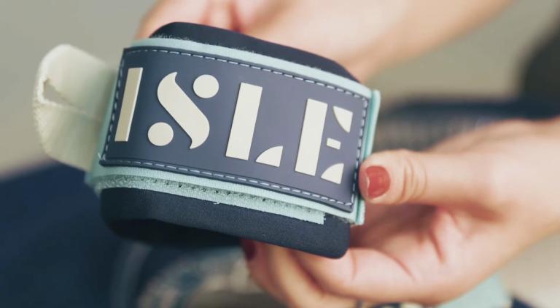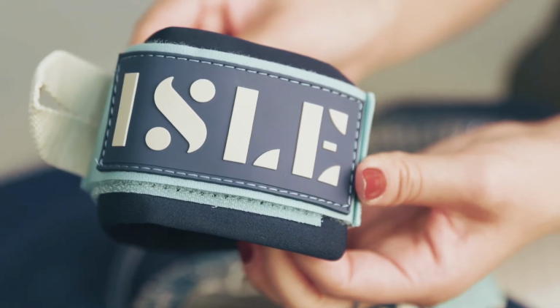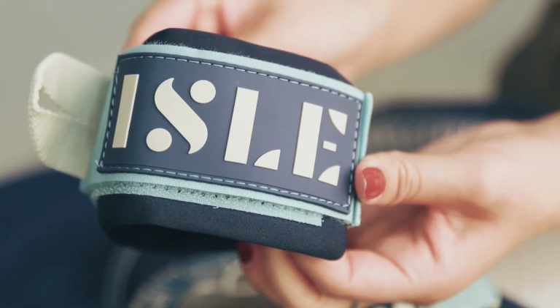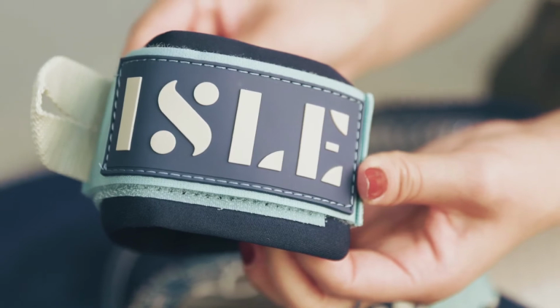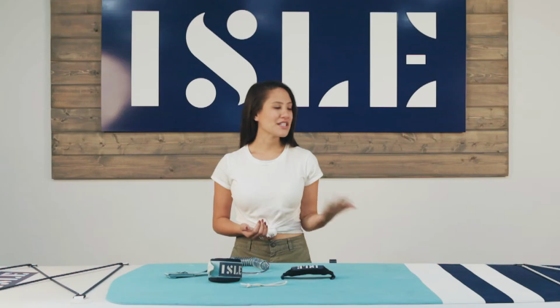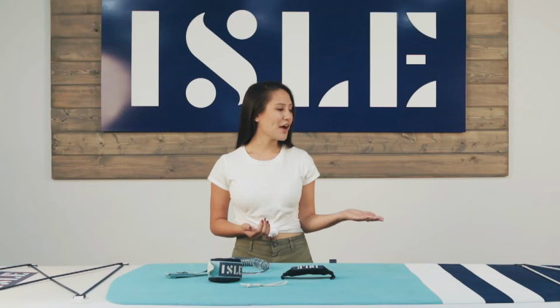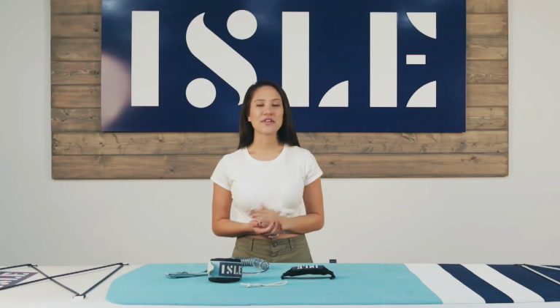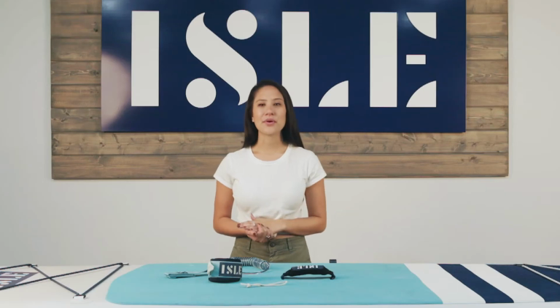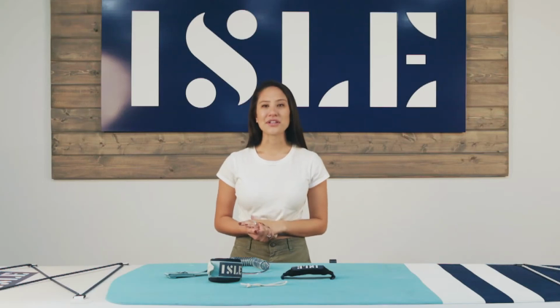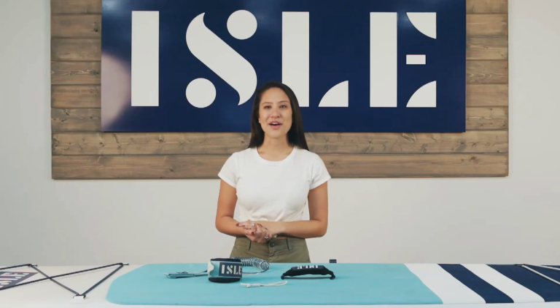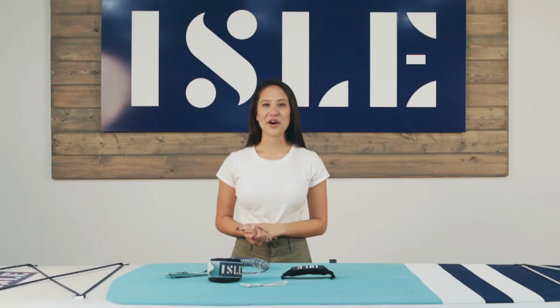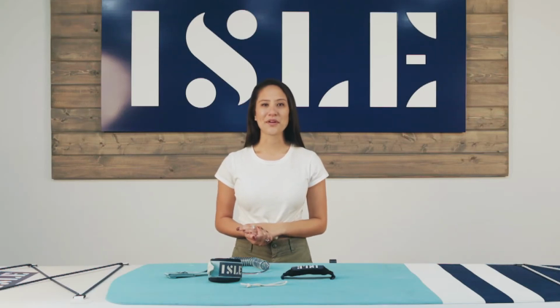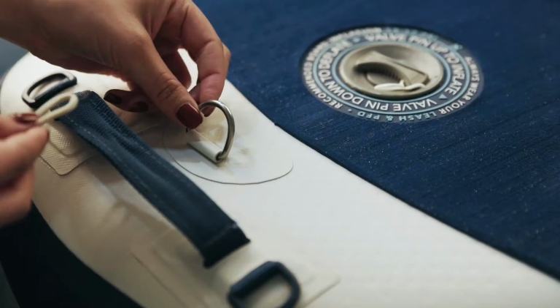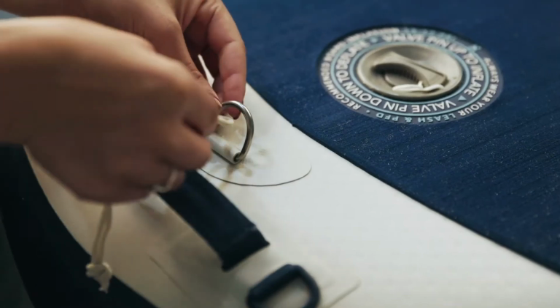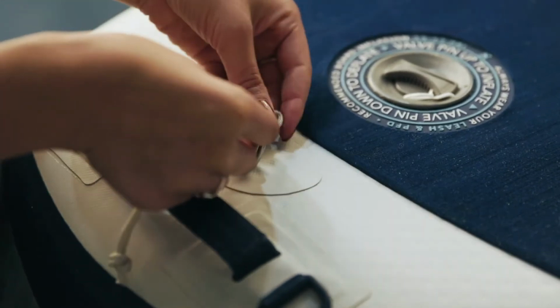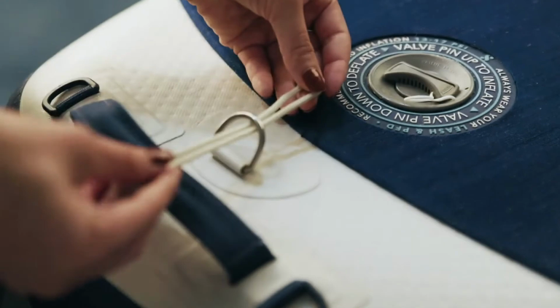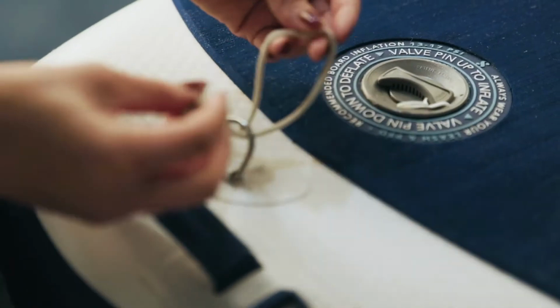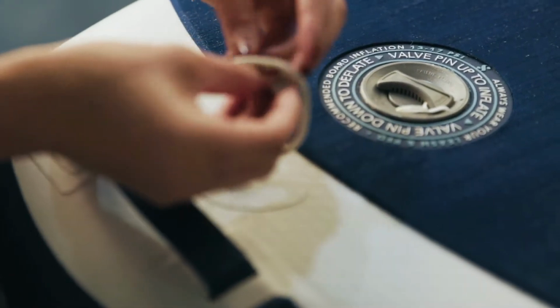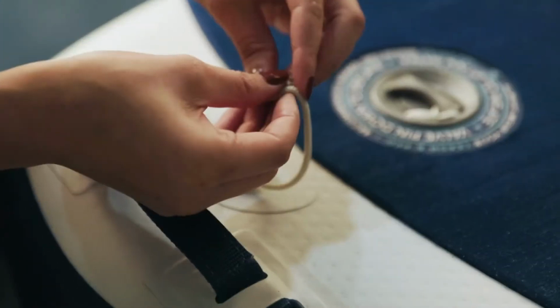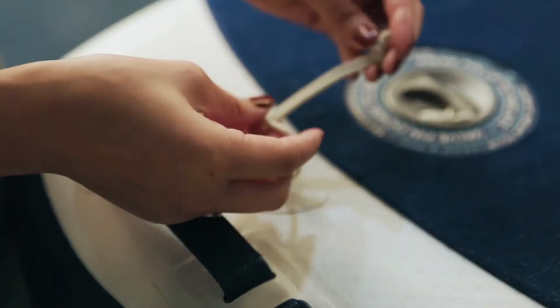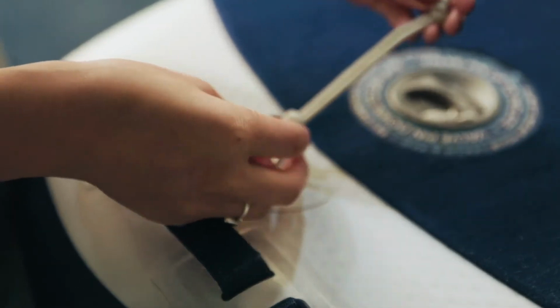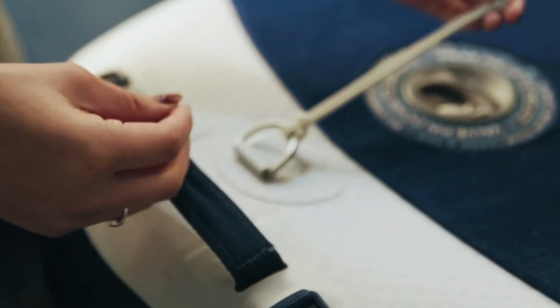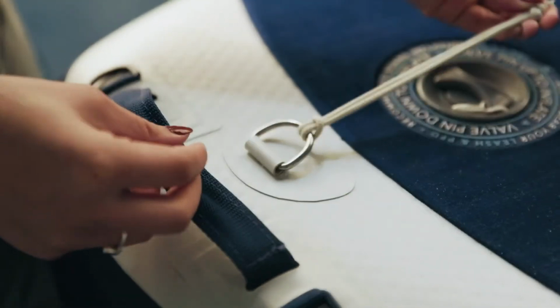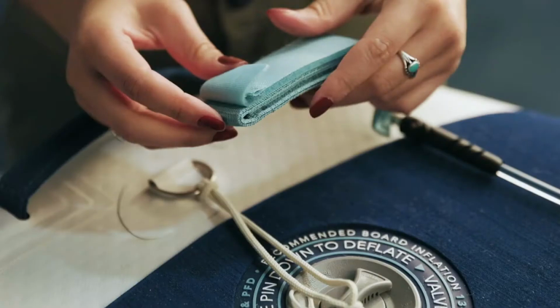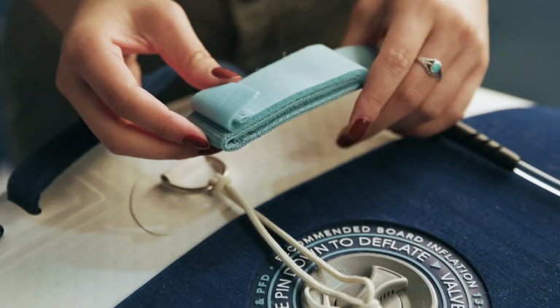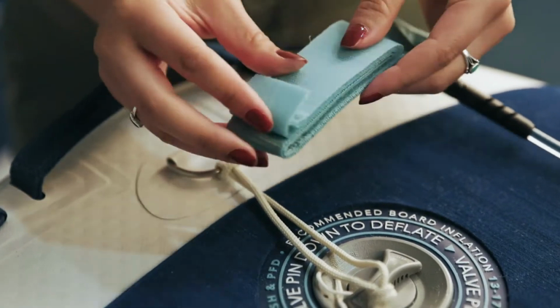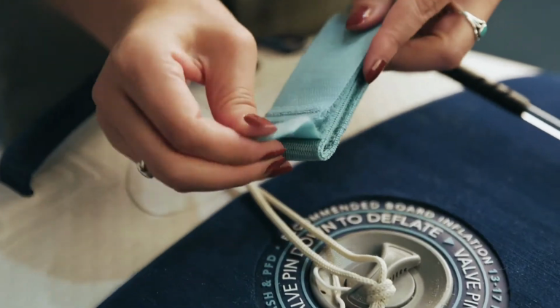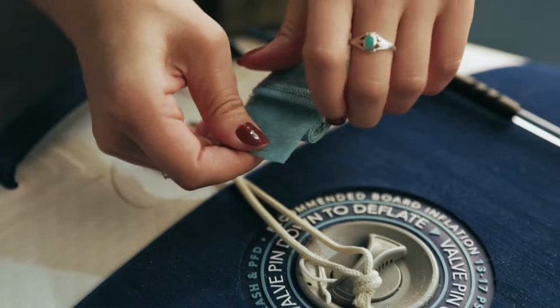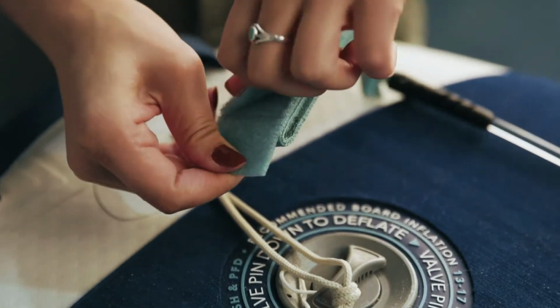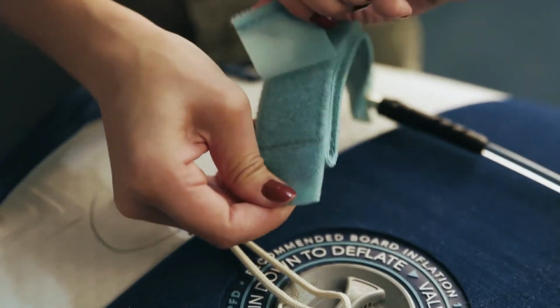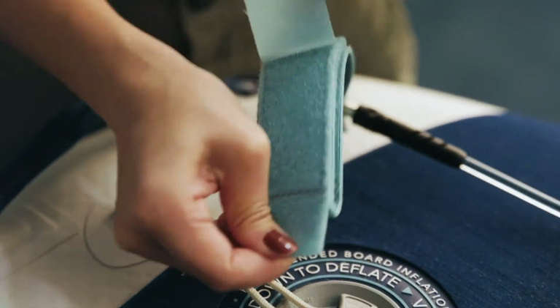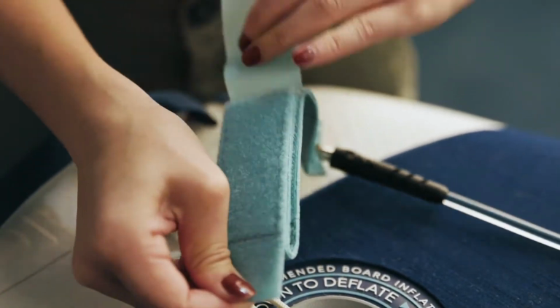At the tail of your board you will find either a D-ring on your inflatable or a leash plug on your hardboard. To attach the leash tie onto your inflatable, pull the tie through the D-ring. Wrap the leash tie through itself and pull through to tighten onto the board.